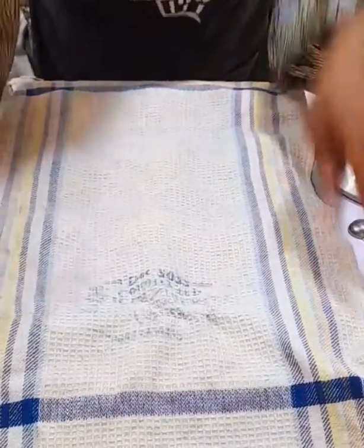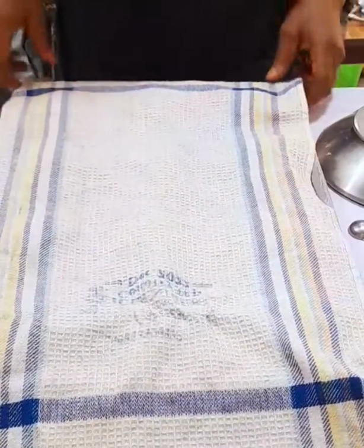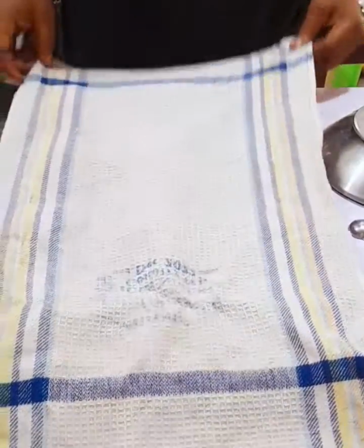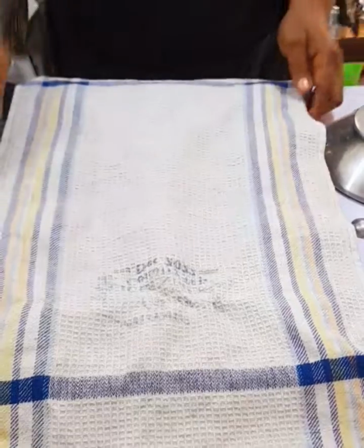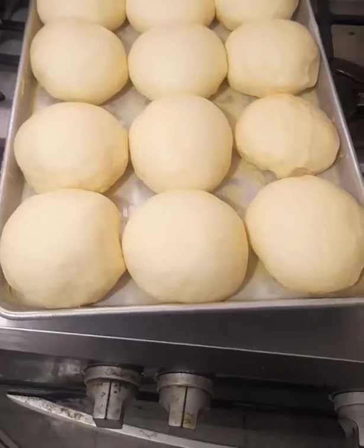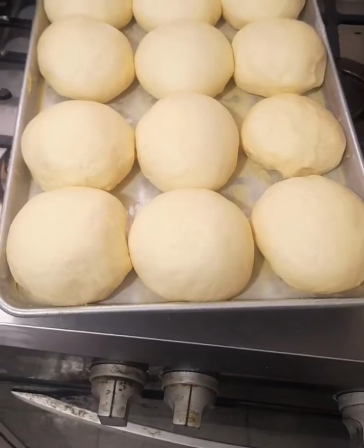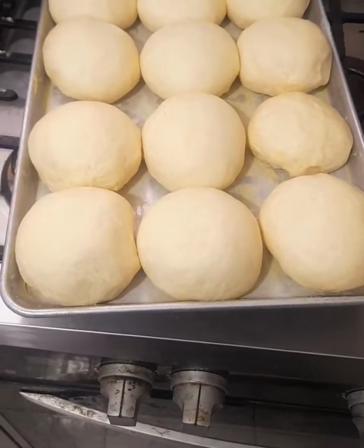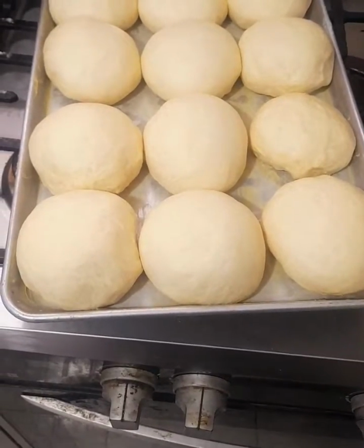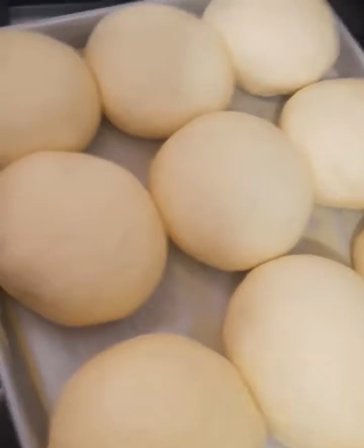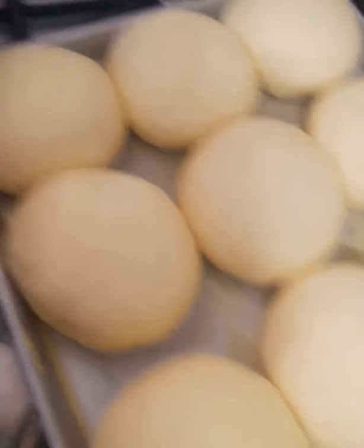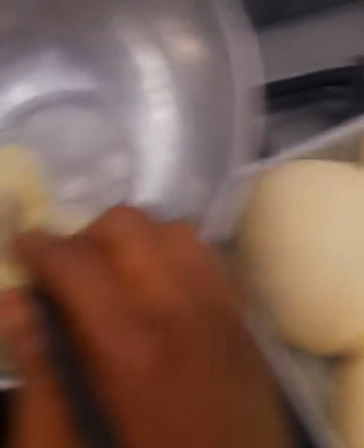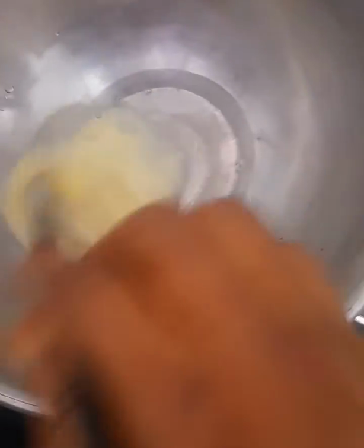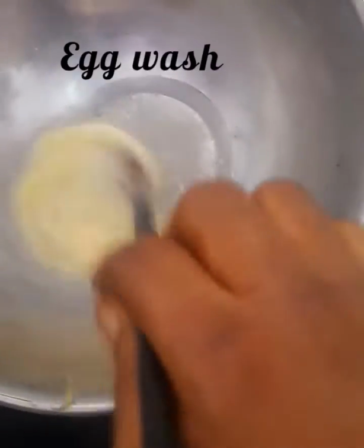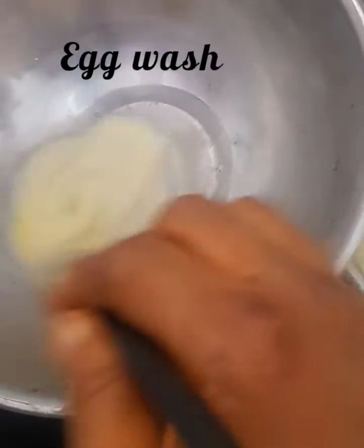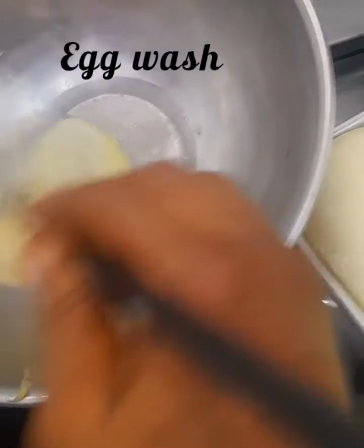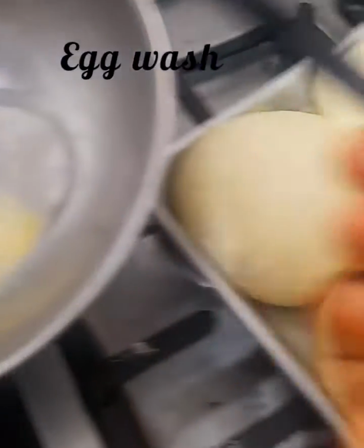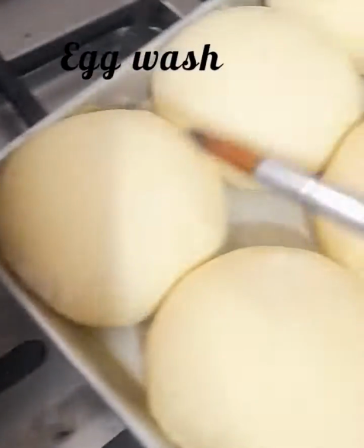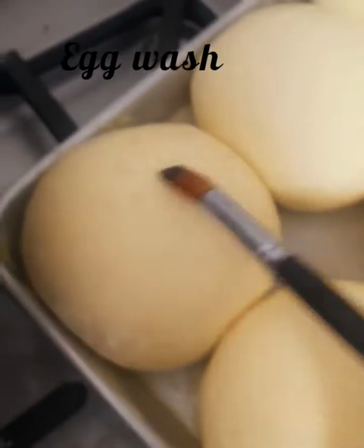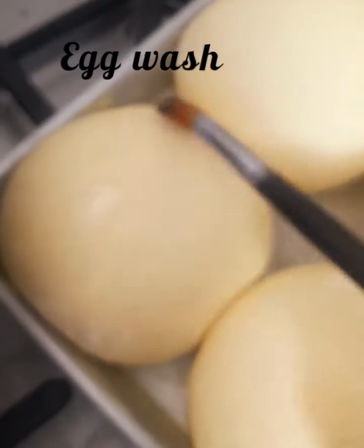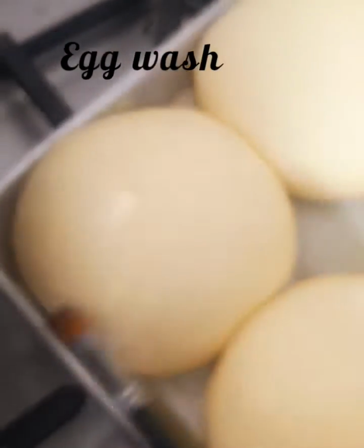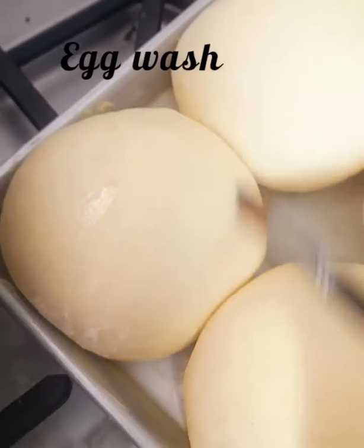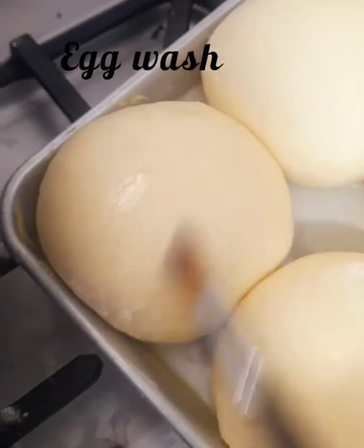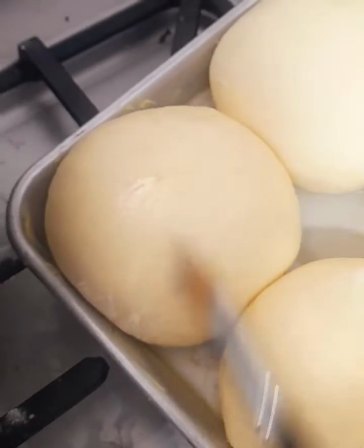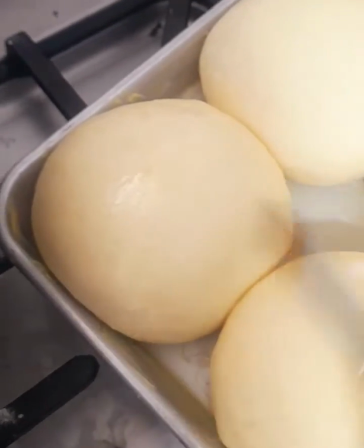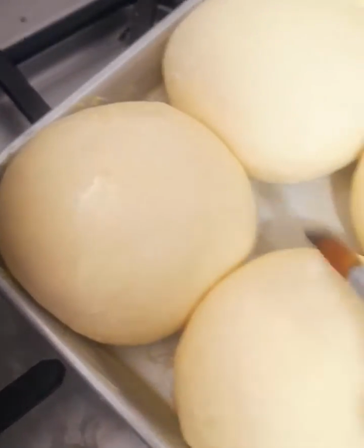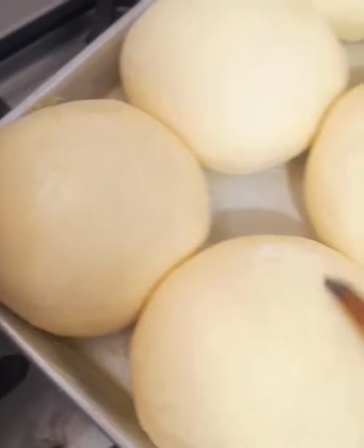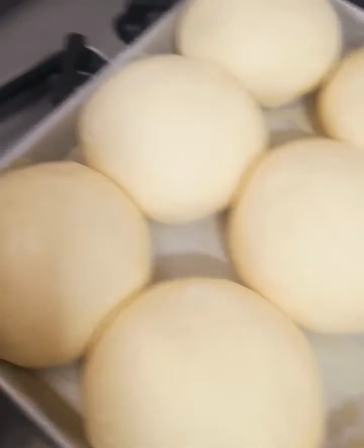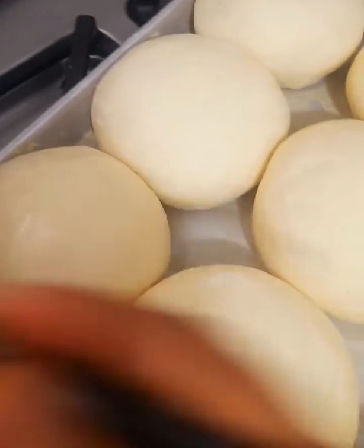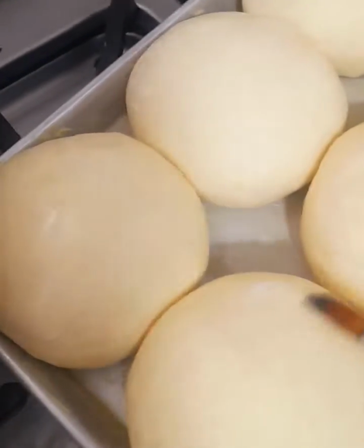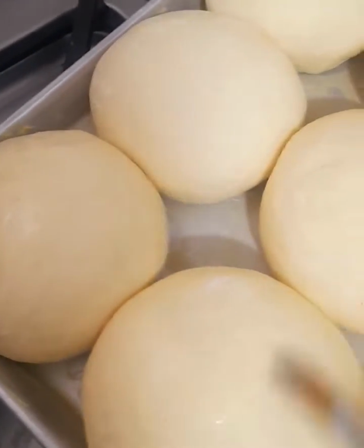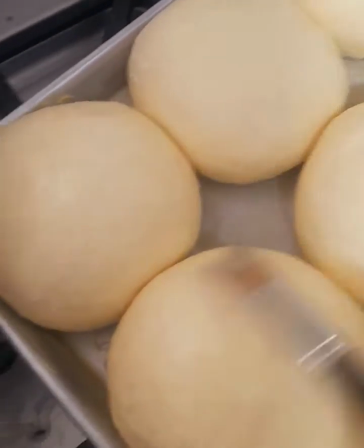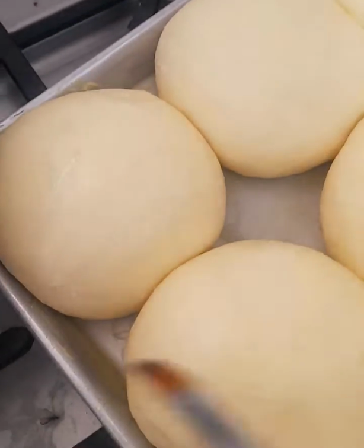After two hours, uncover the dough and apply your egg wash. Do this until you go all around. Then bake until golden brown.